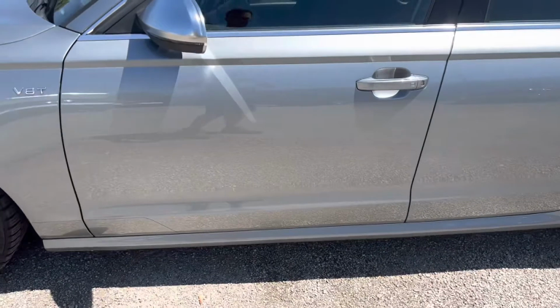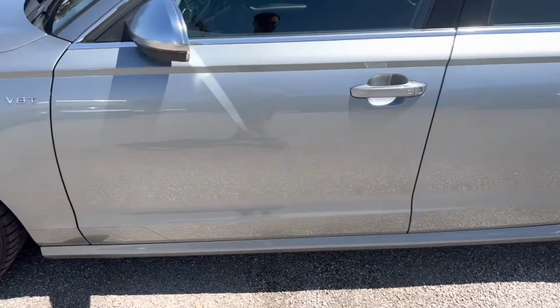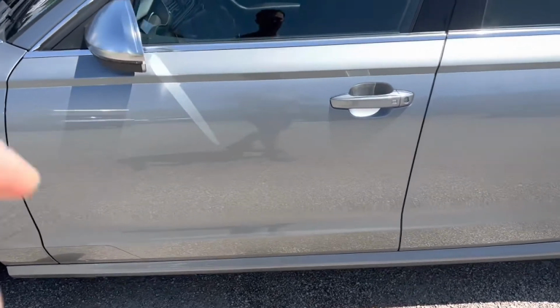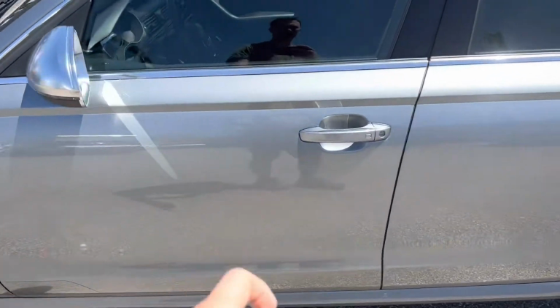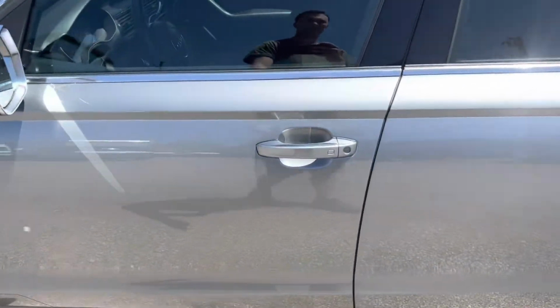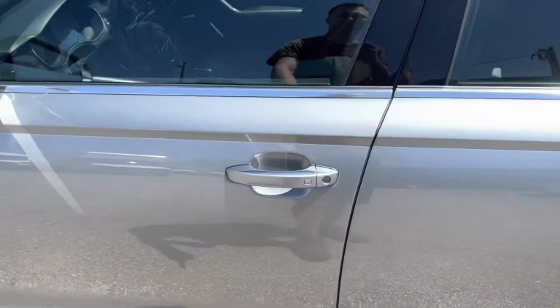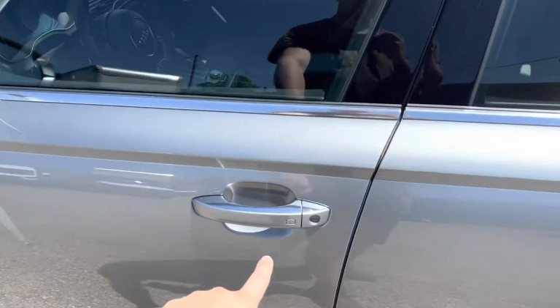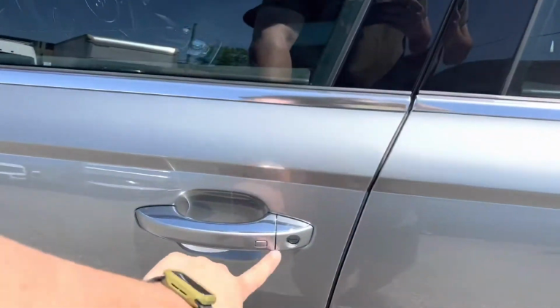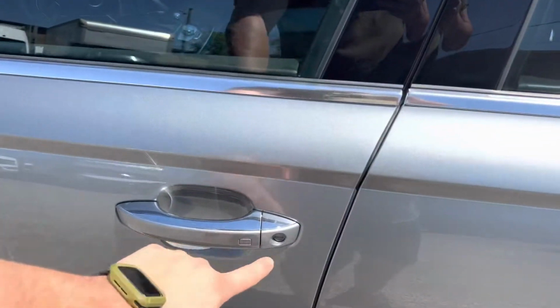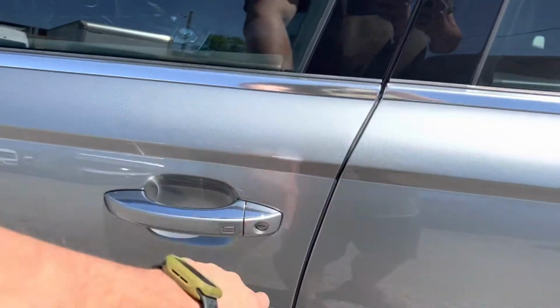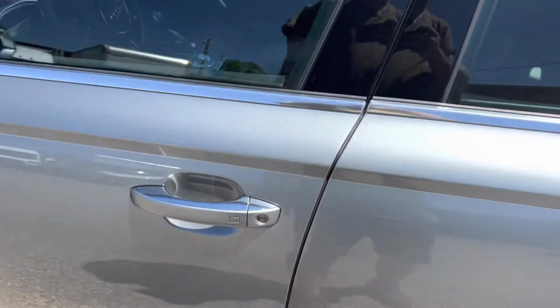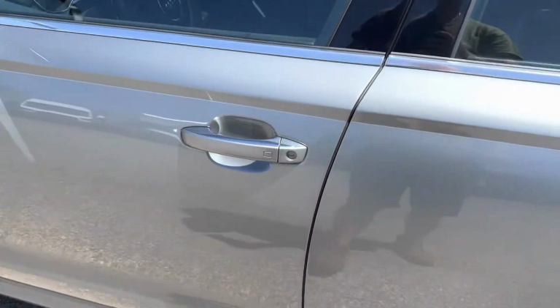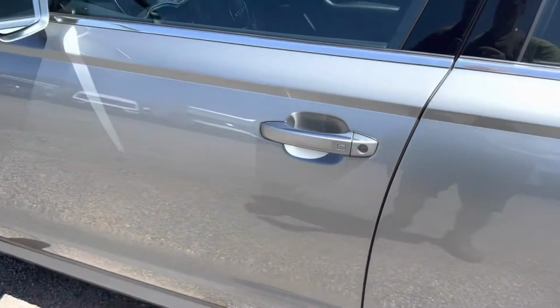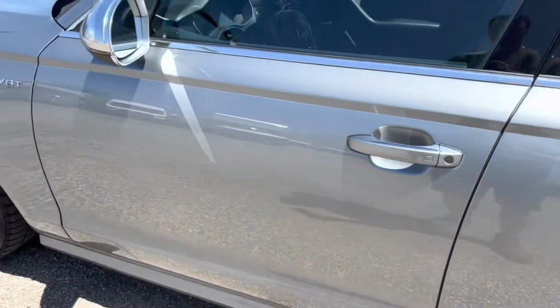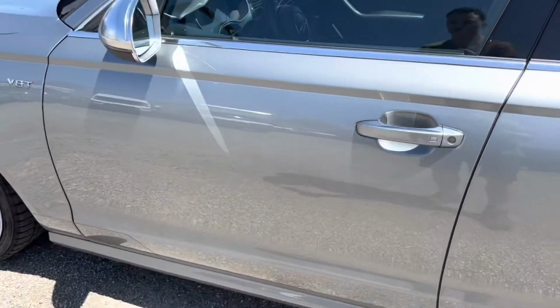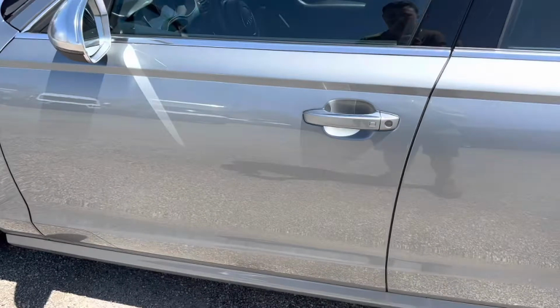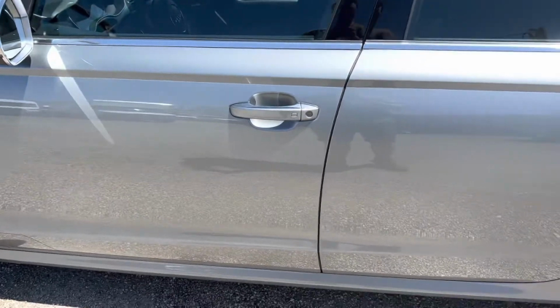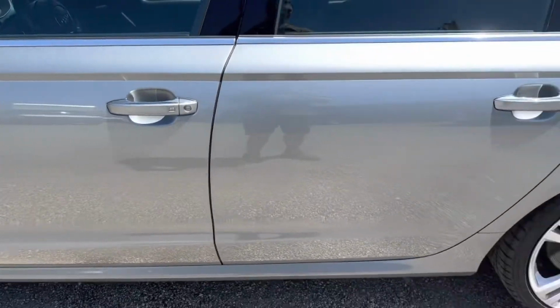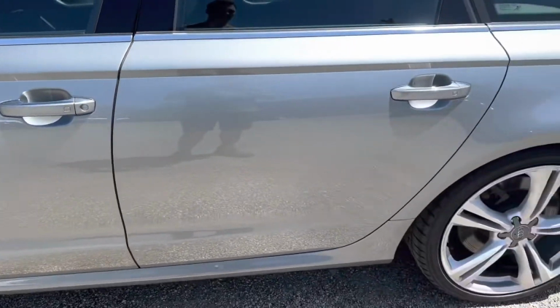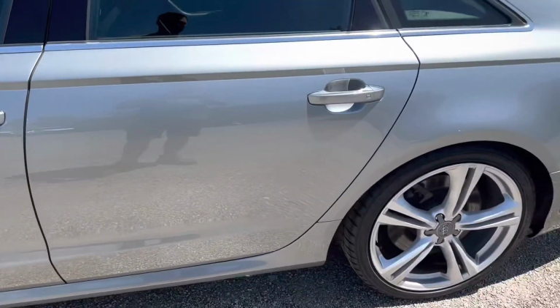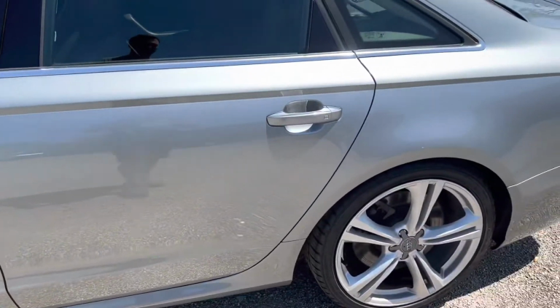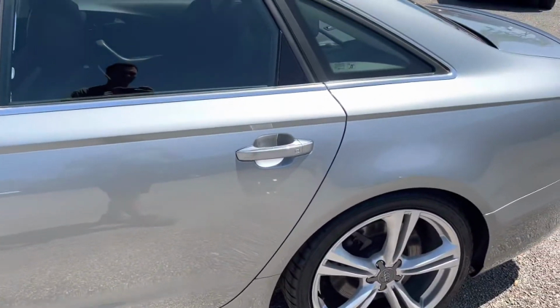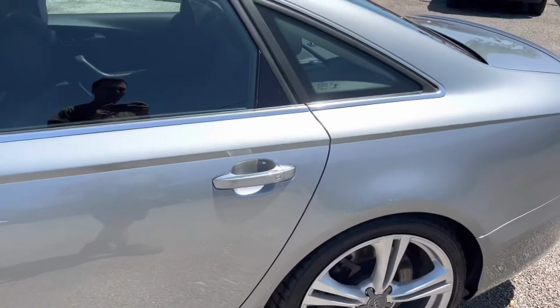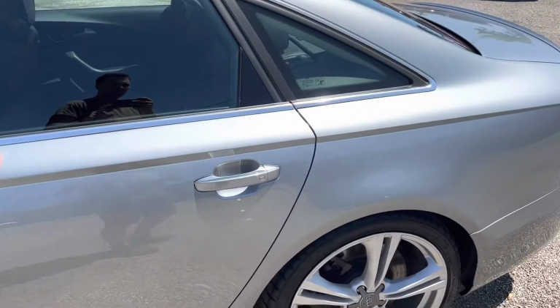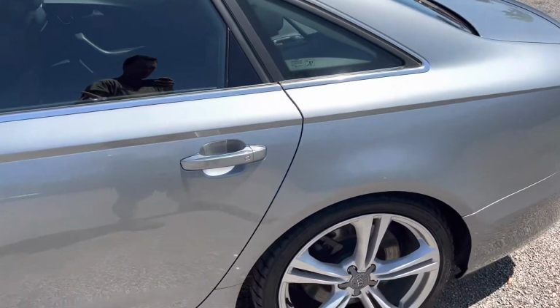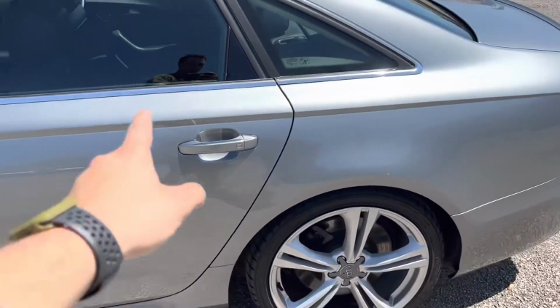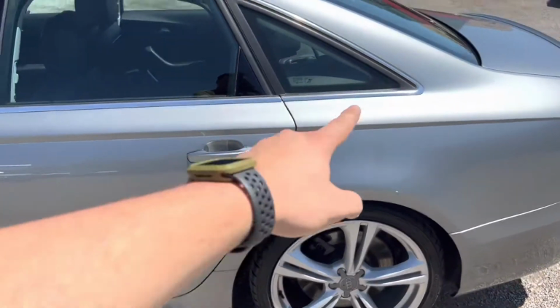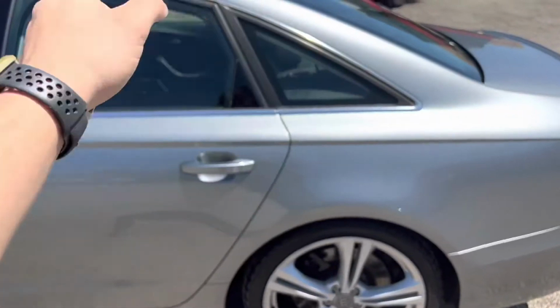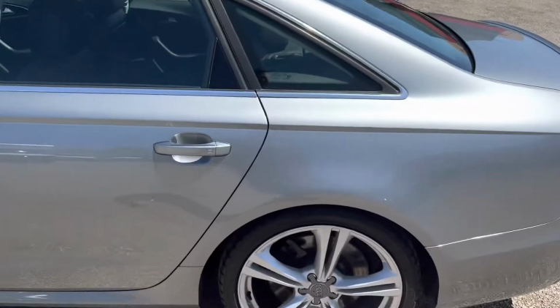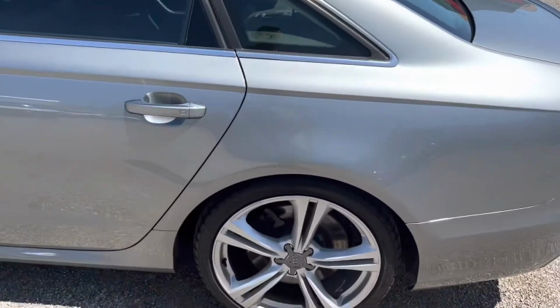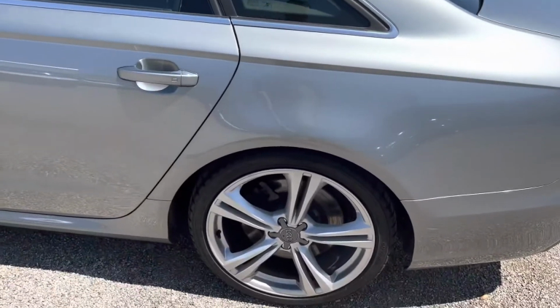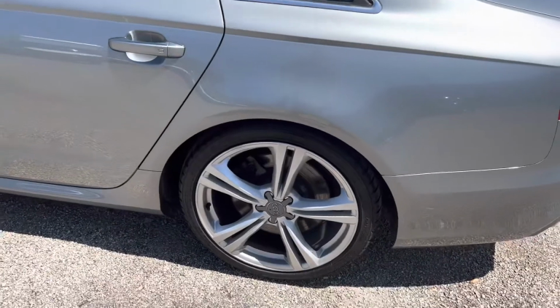You do have keyless entry right here, and if you have a key, that's an option for you as well. The driver's side has no major dents, dings, or scratches sticking out. You've got some chrome appearance going around the outside window as well.